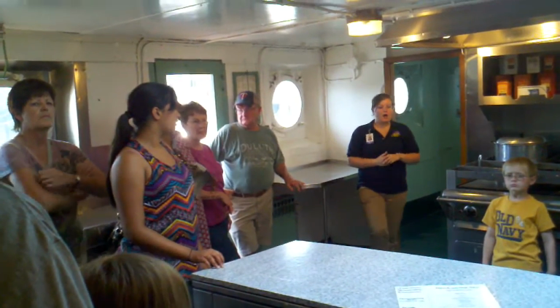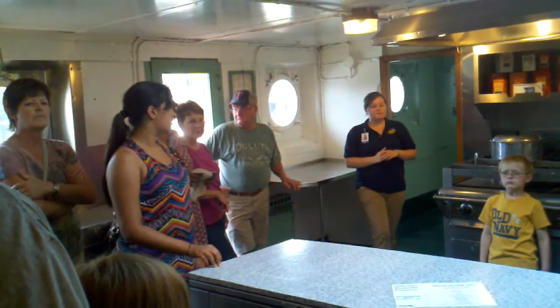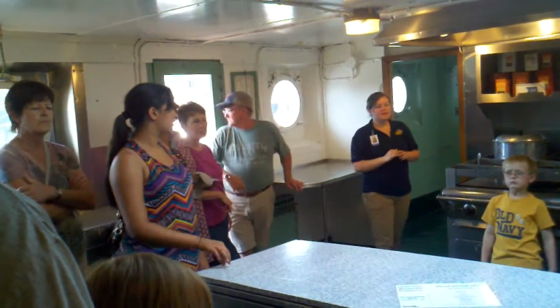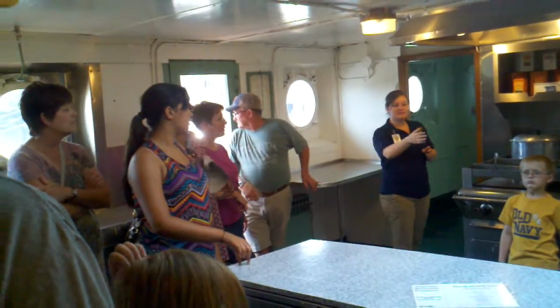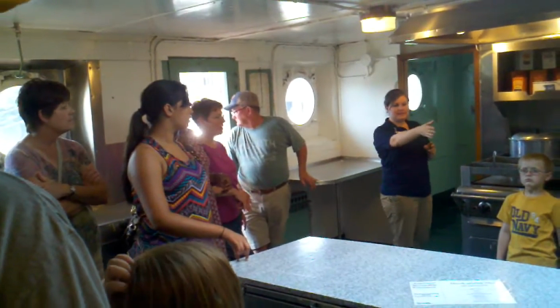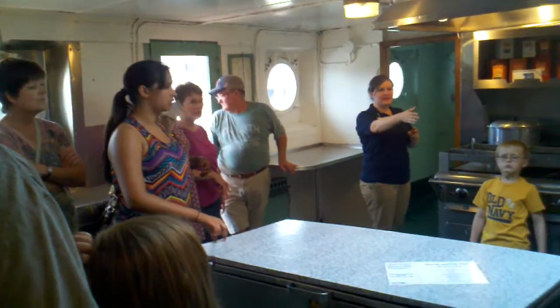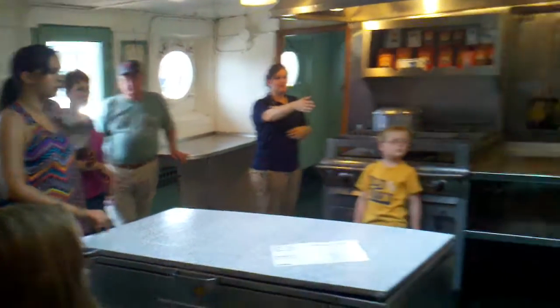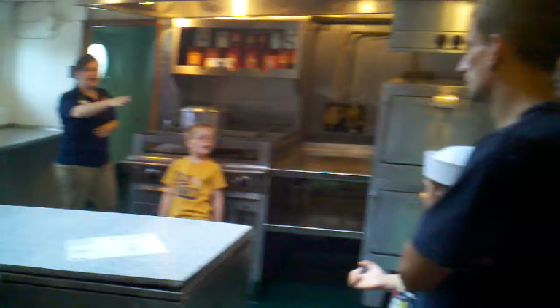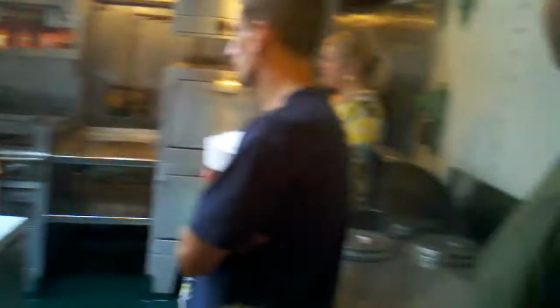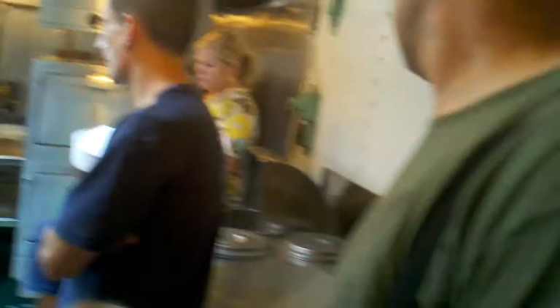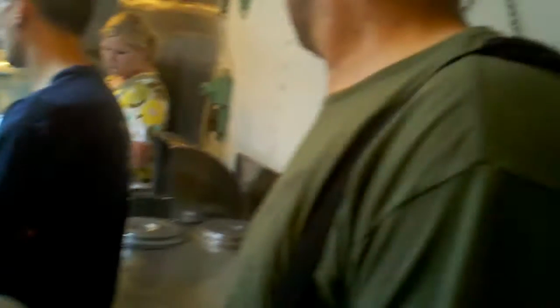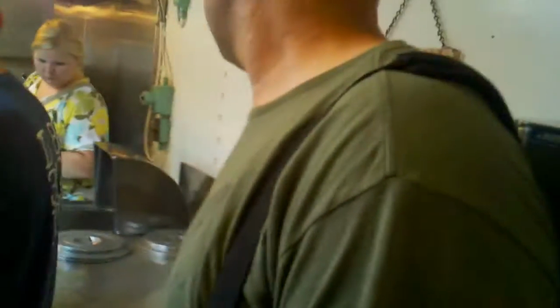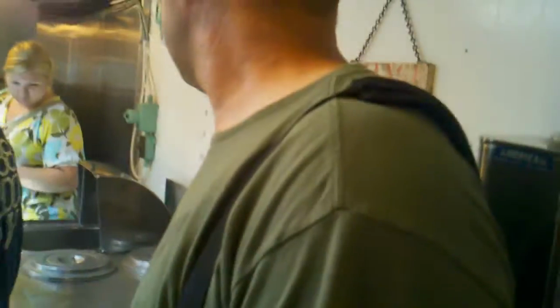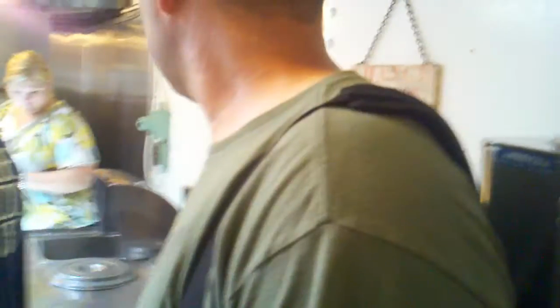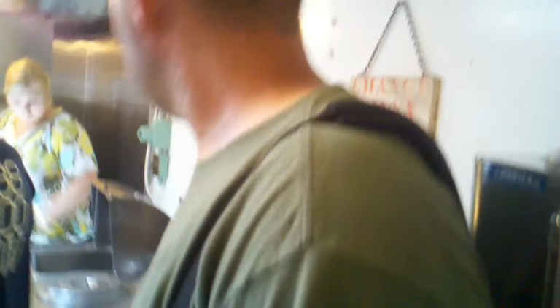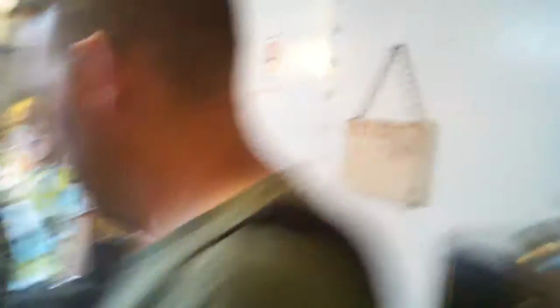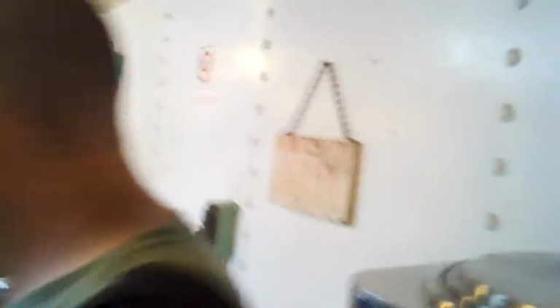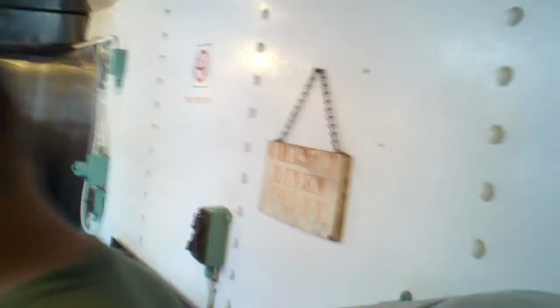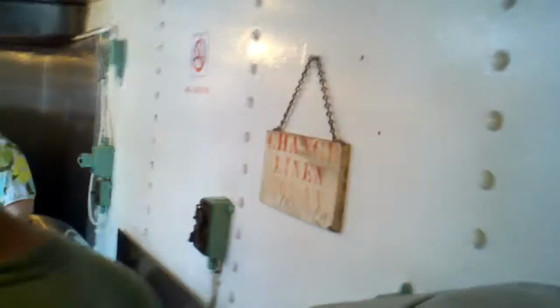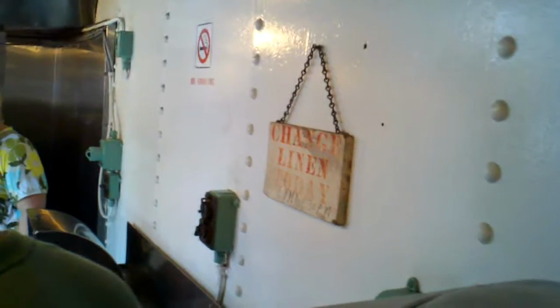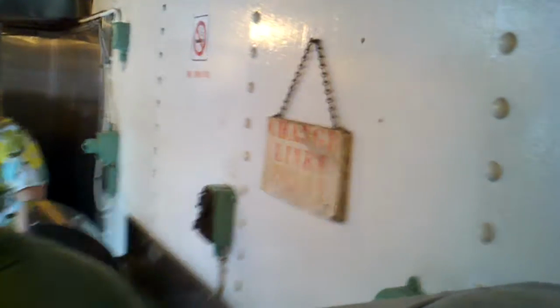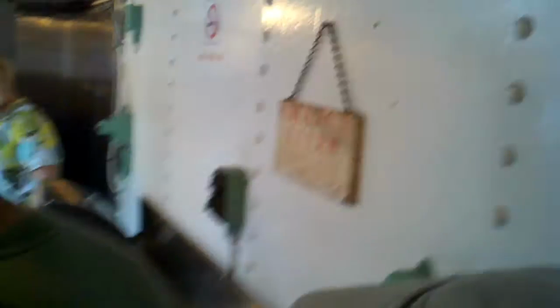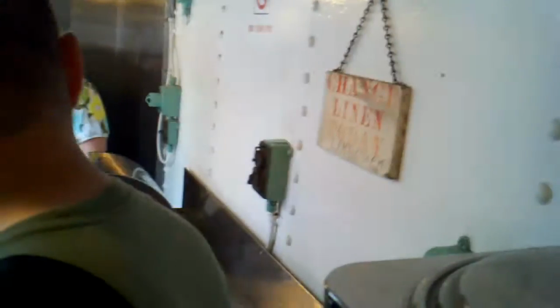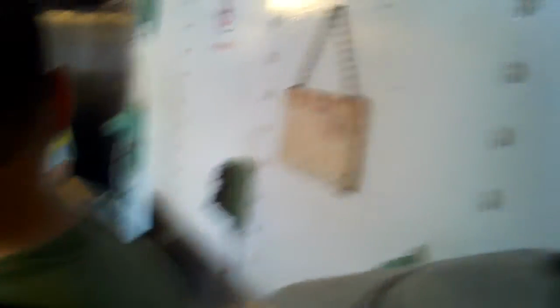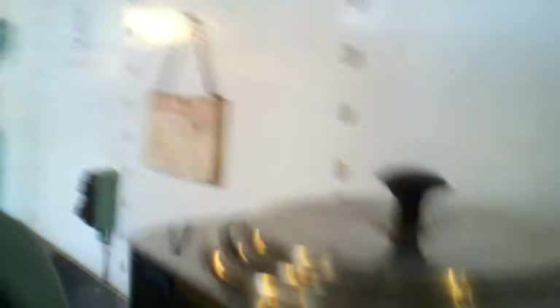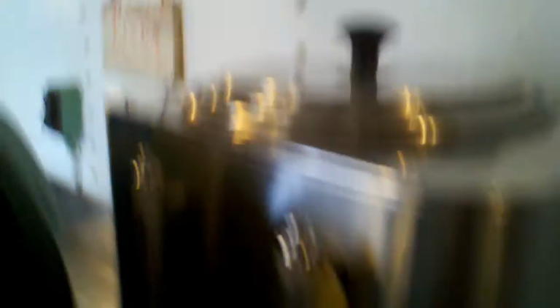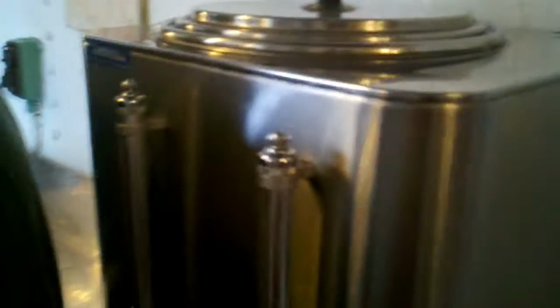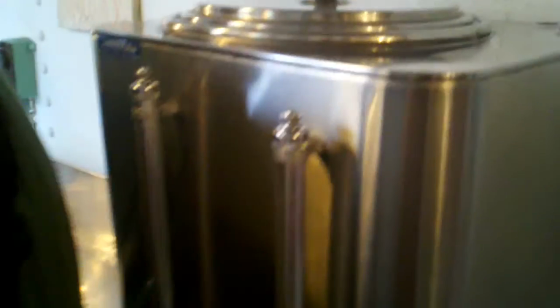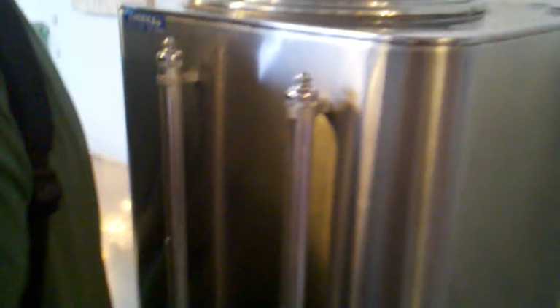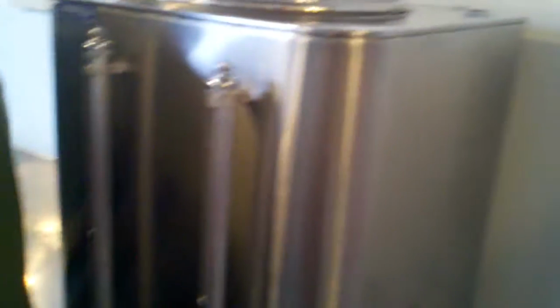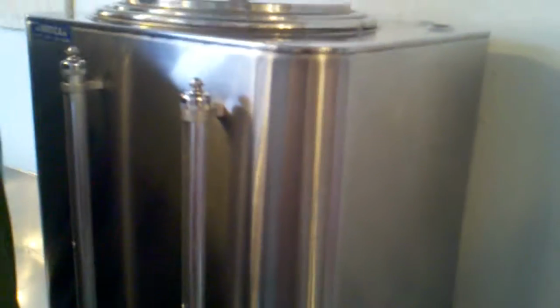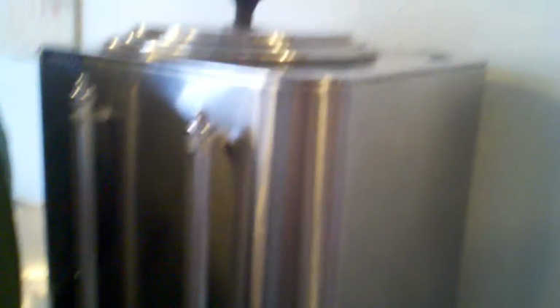Over there, that's the steam table. Underneath that, the cooks would keep leftovers warm. They'd also always have two different kinds of soups for the guys to choose from.